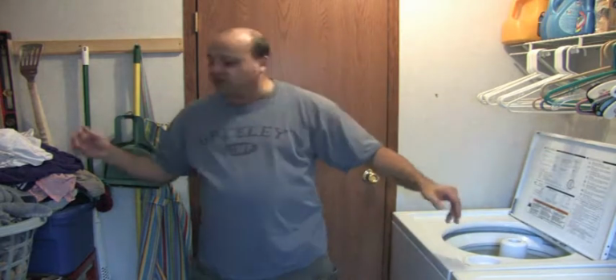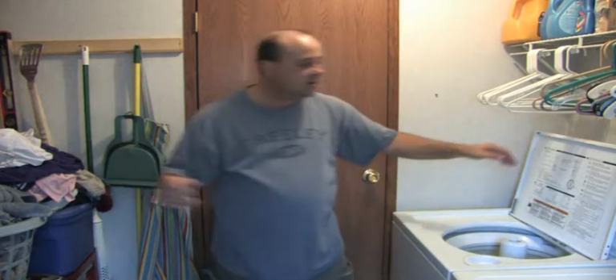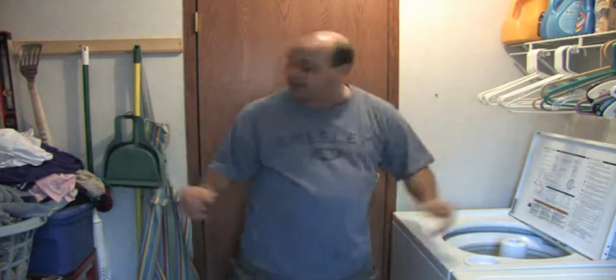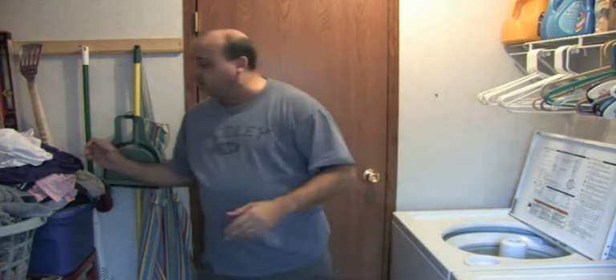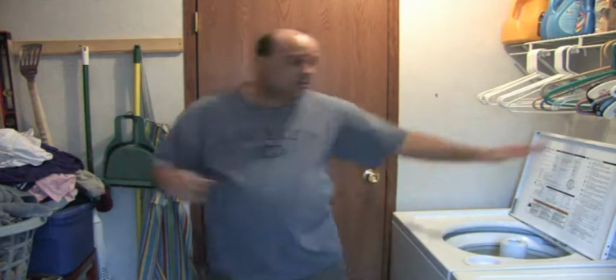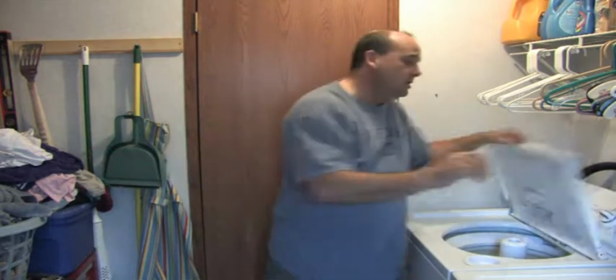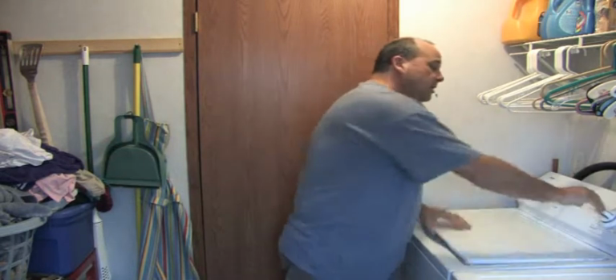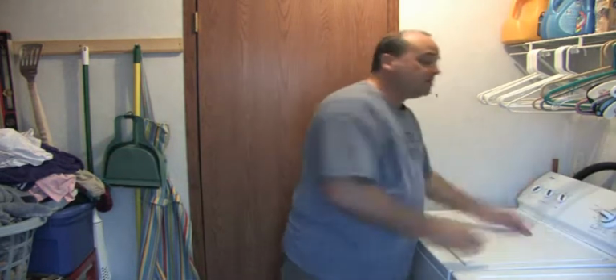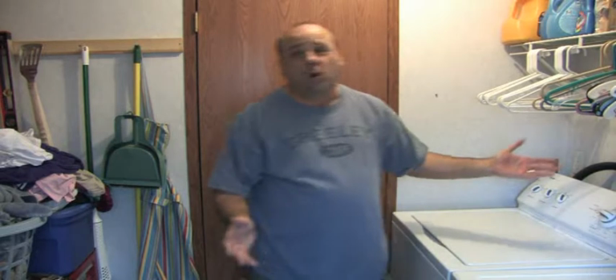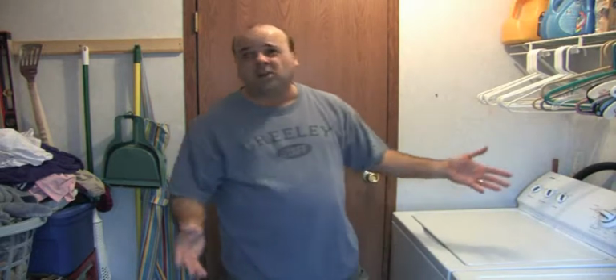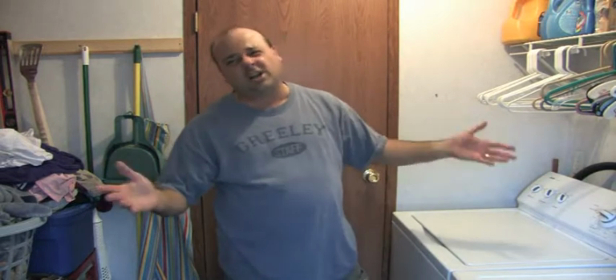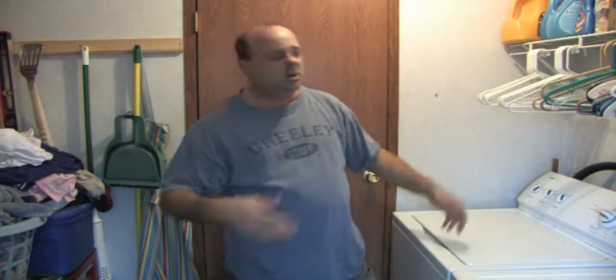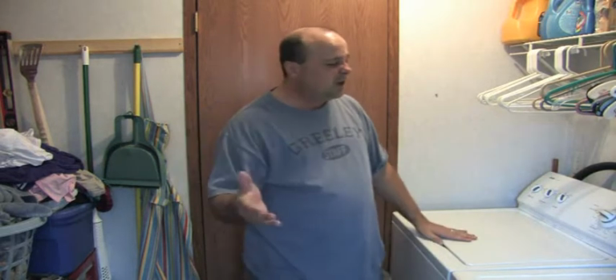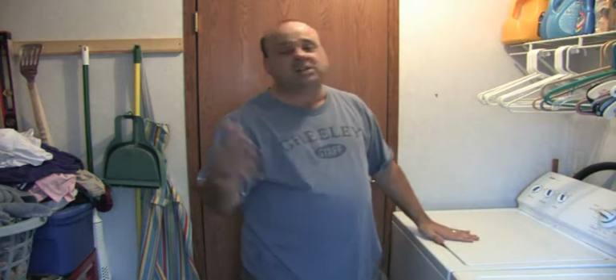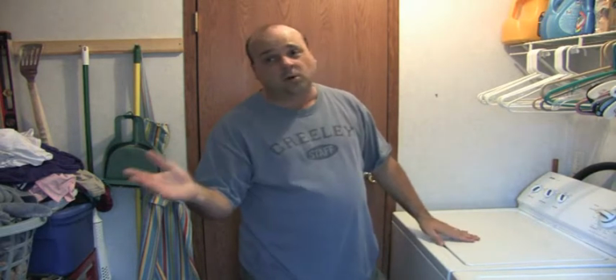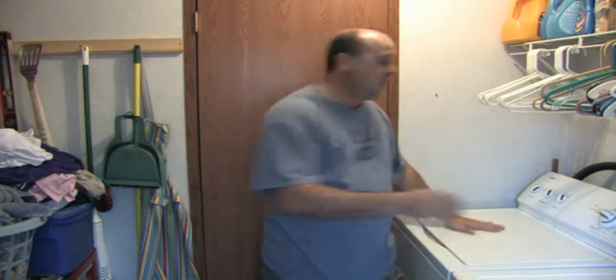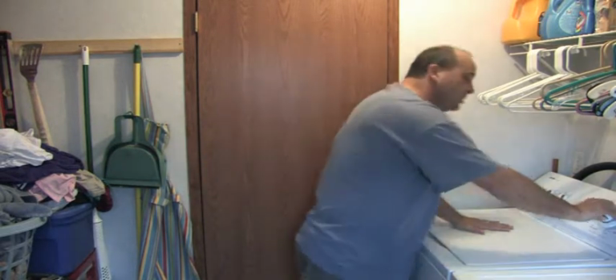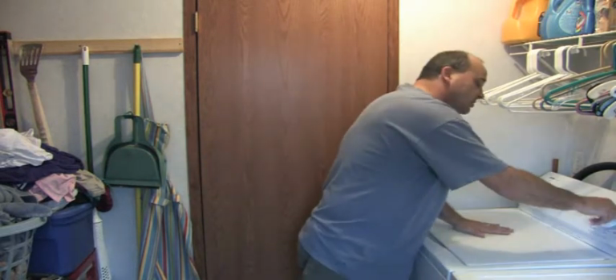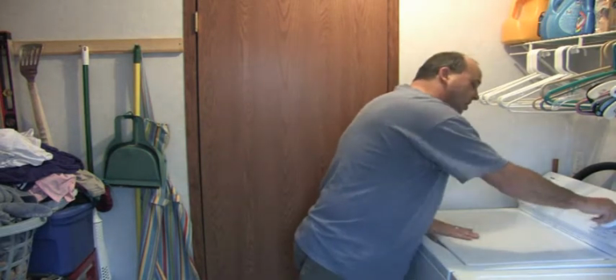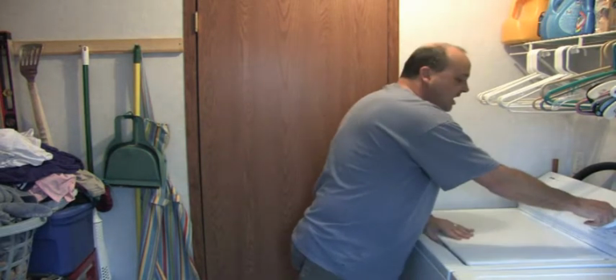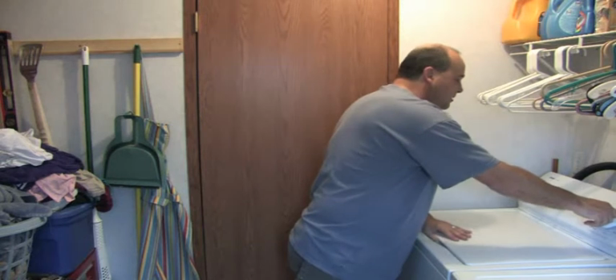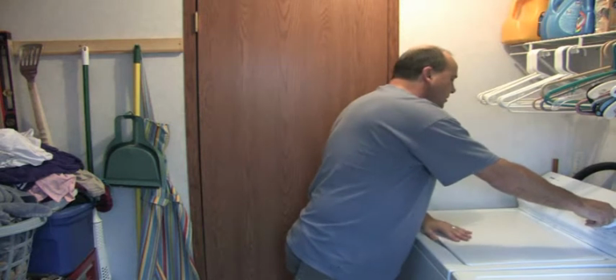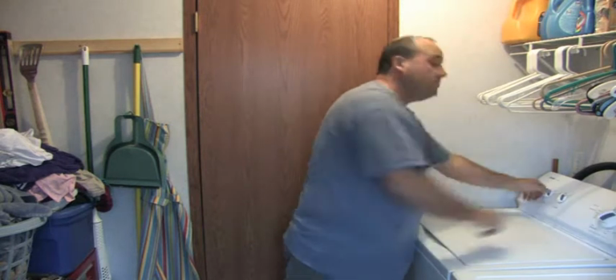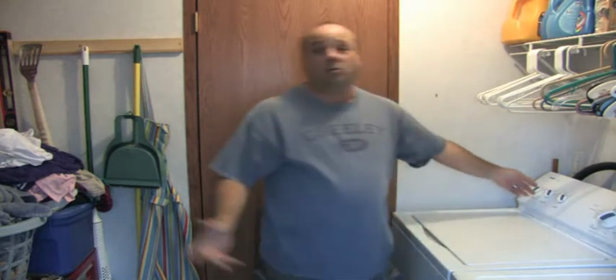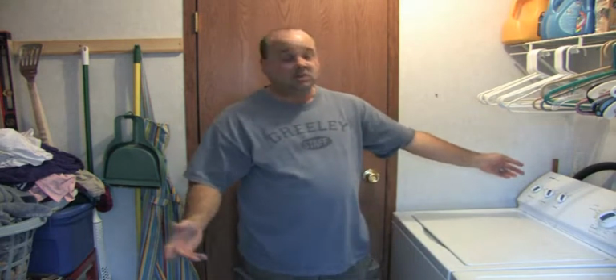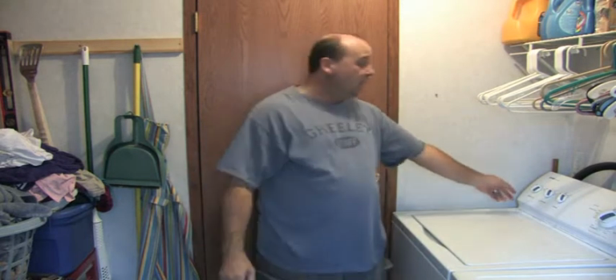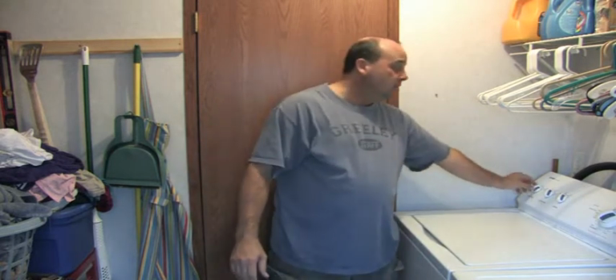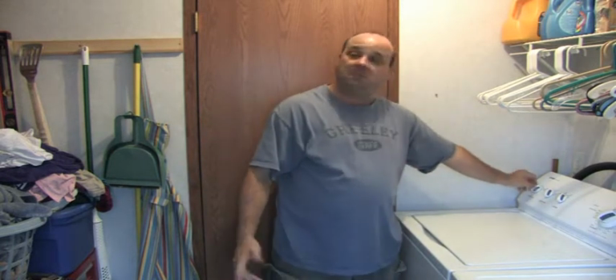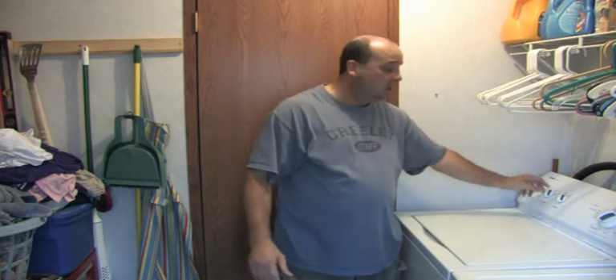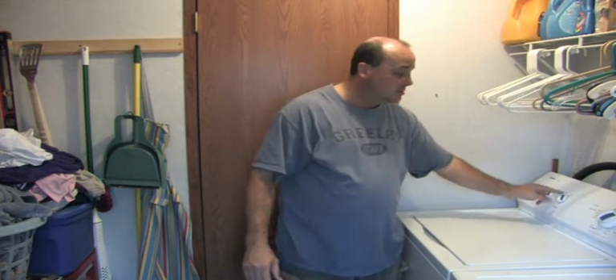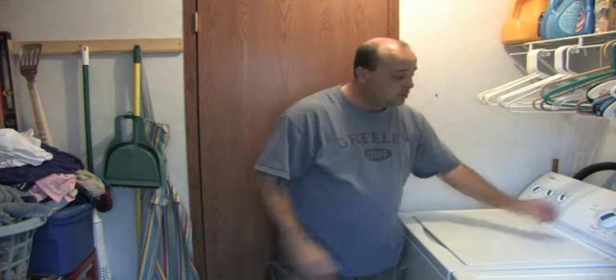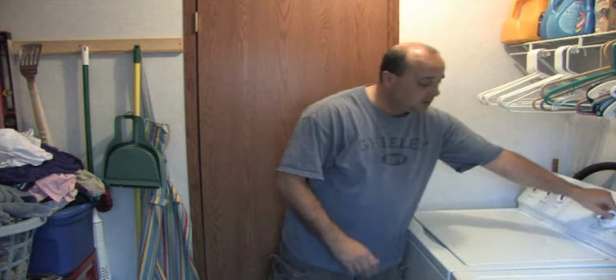Now you can take your next batch of clothes in and turn your washer on. All your clothes should really wash at normal cycle. So you turn the knob — I'll wash in cool water, medium load, one rinse.